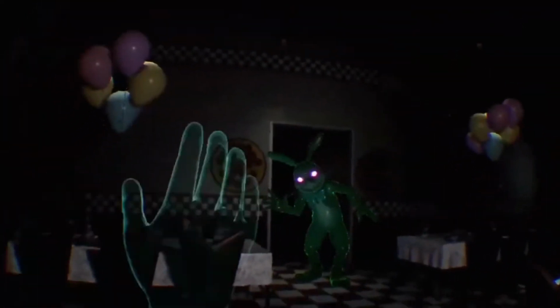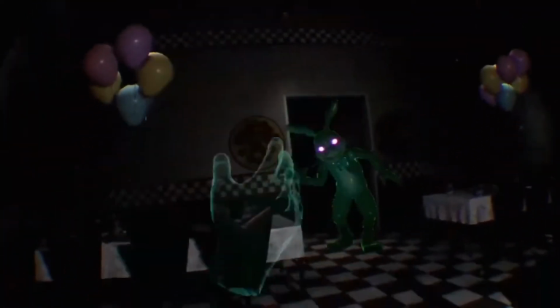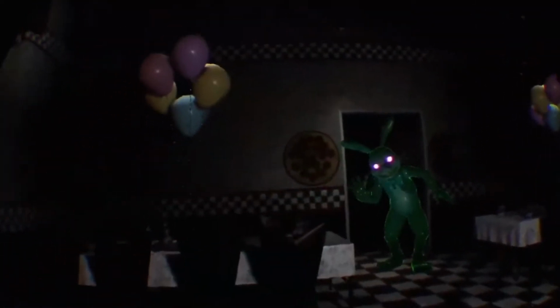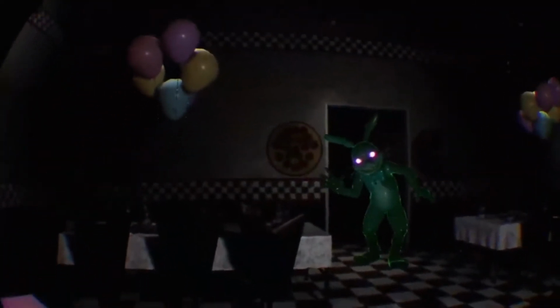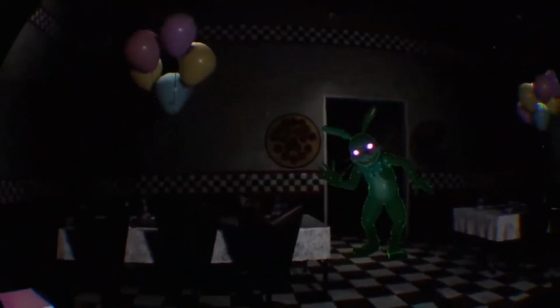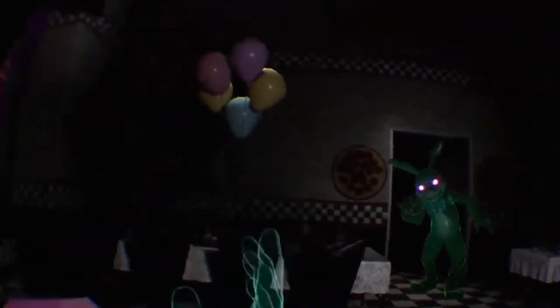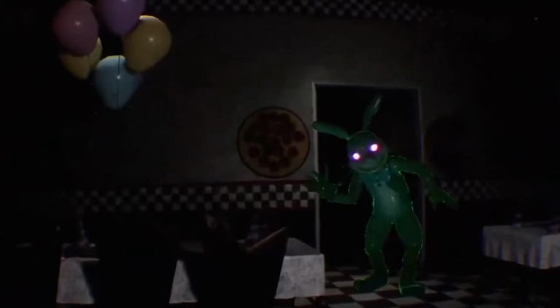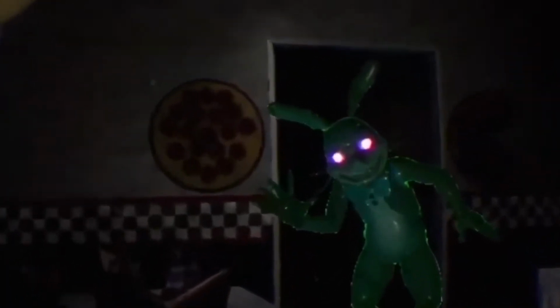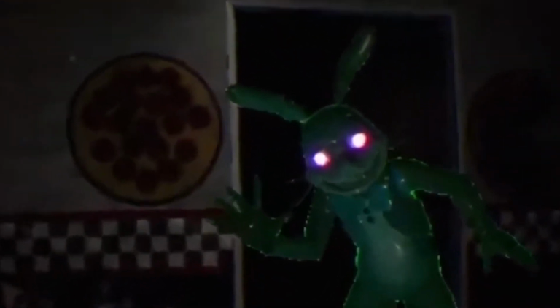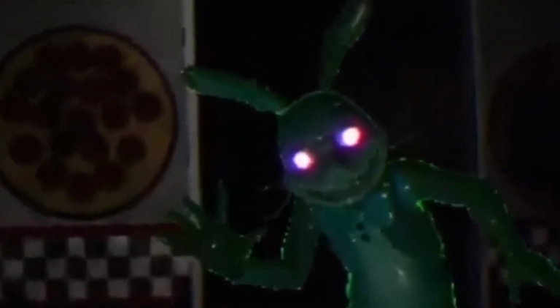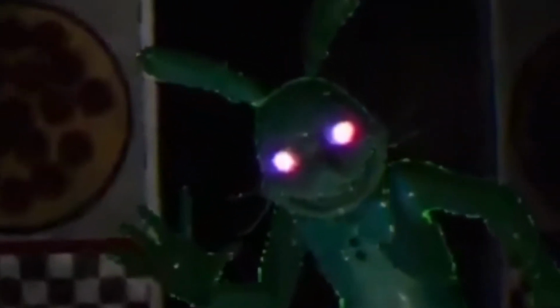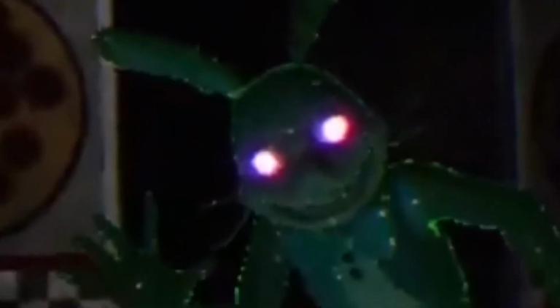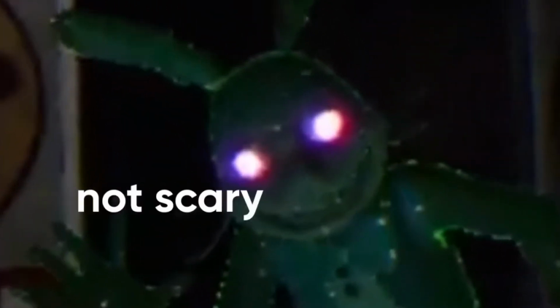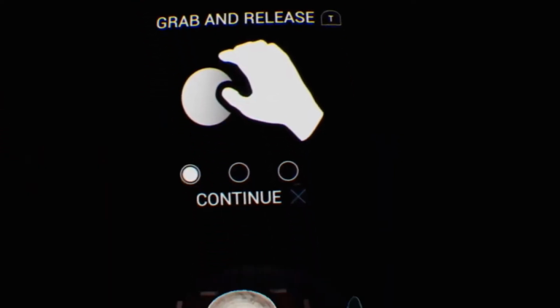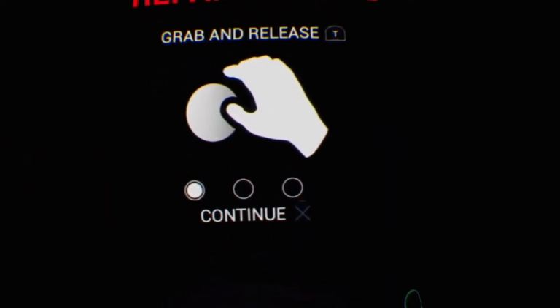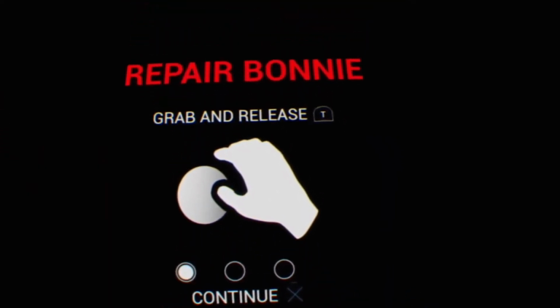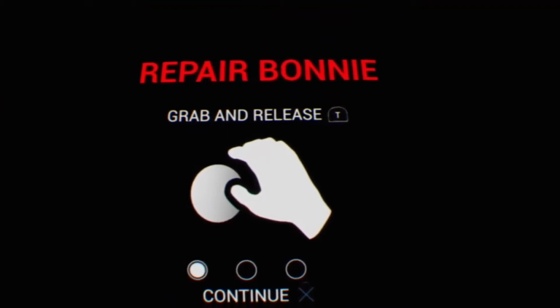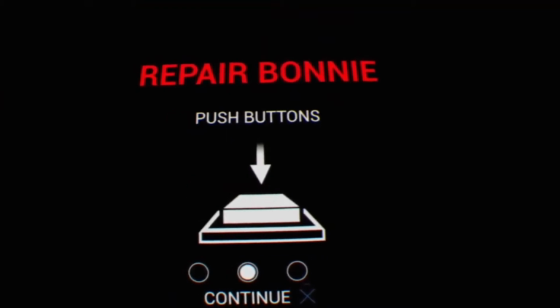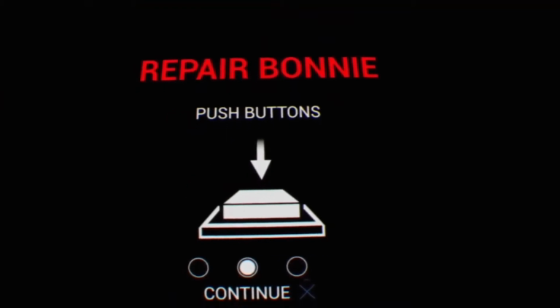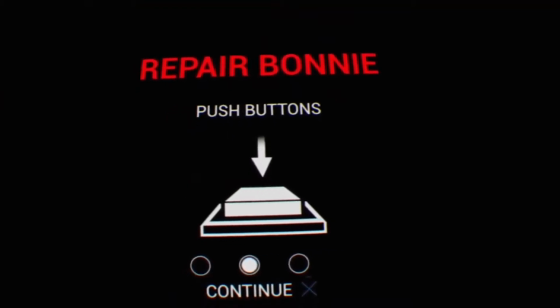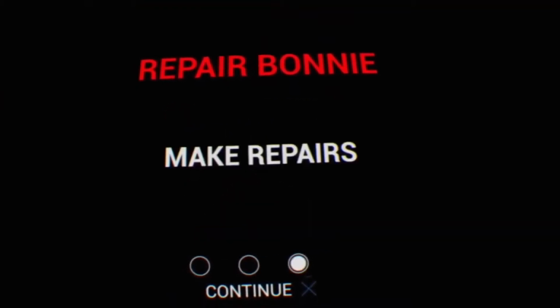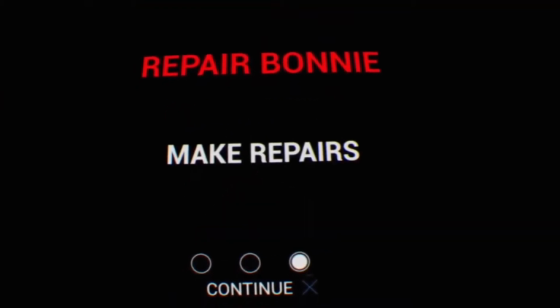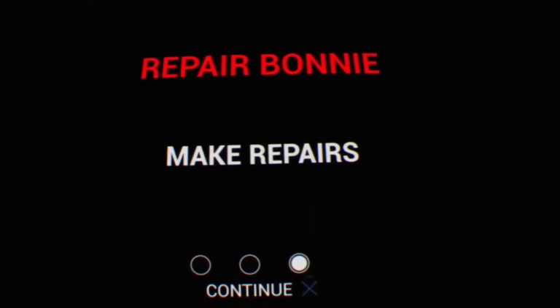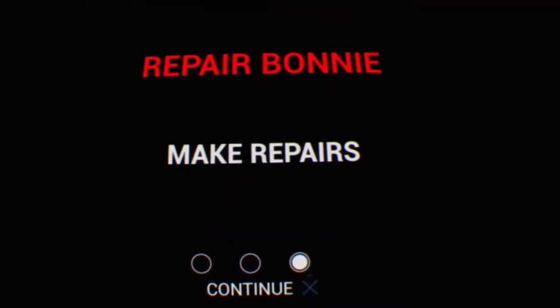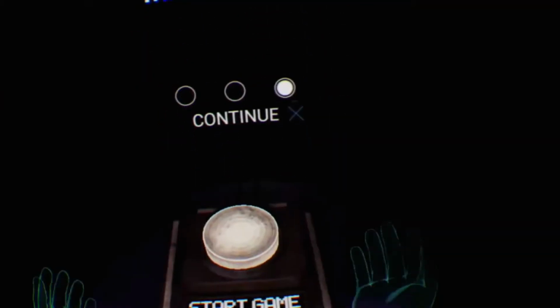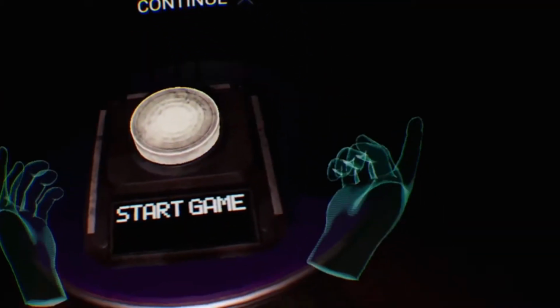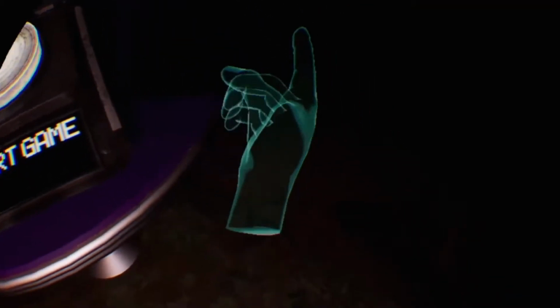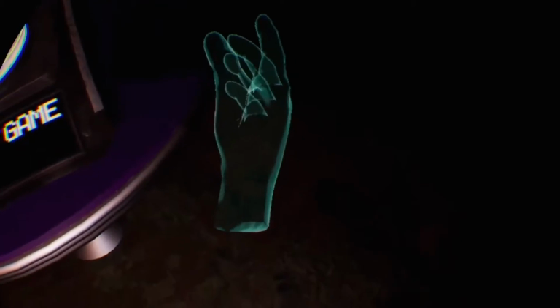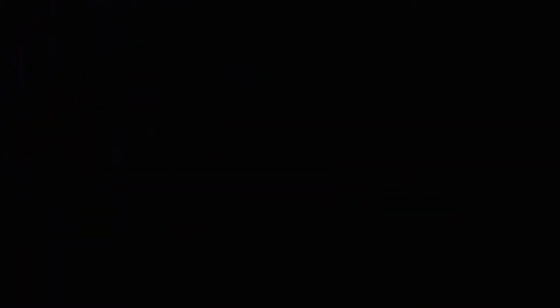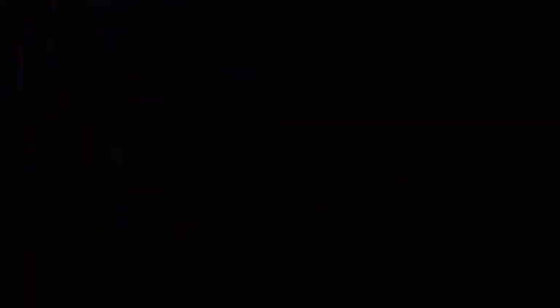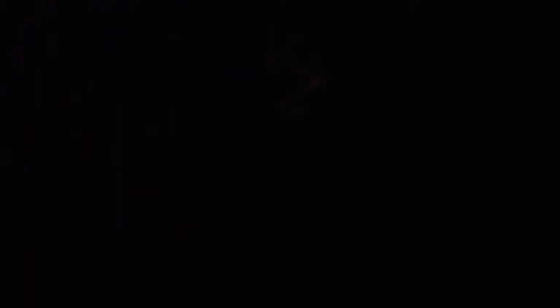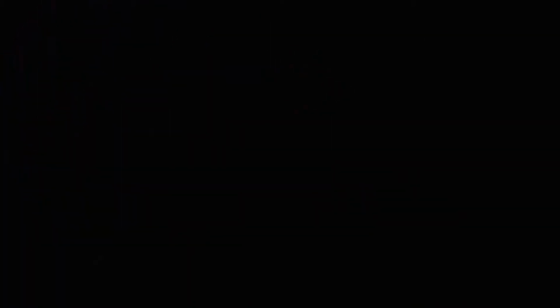You're scary, fuck off. Grab and release, push the buttons, and make repairs. I haven't actually played much of this game.